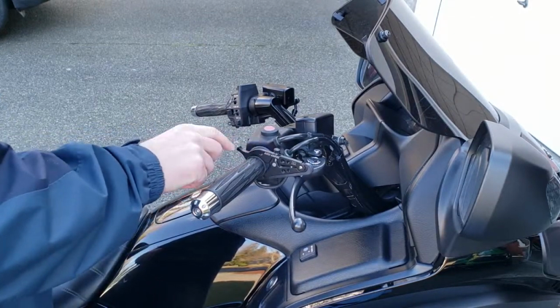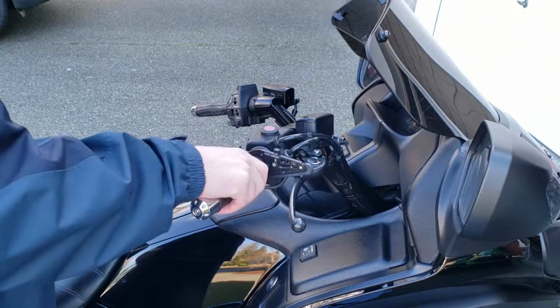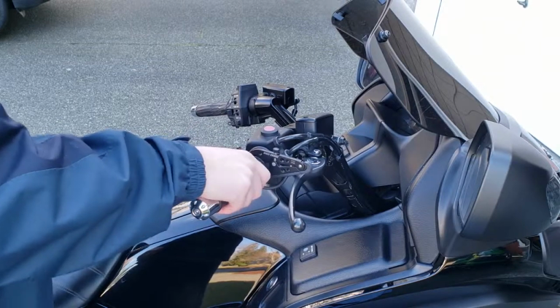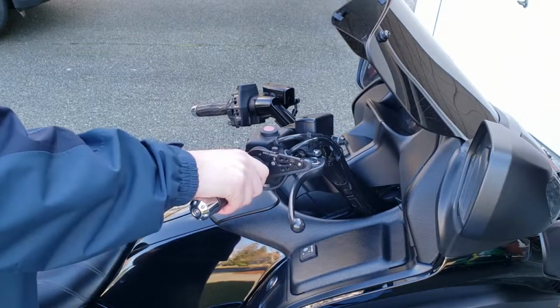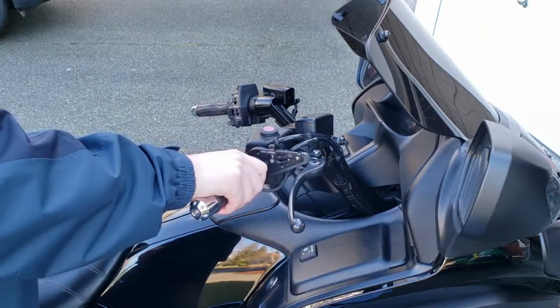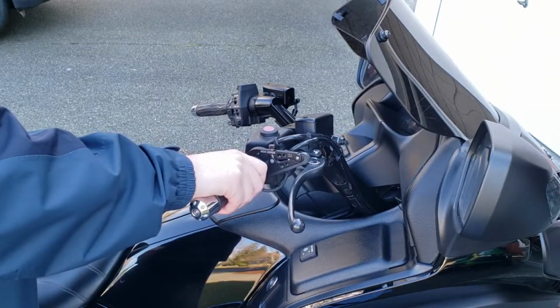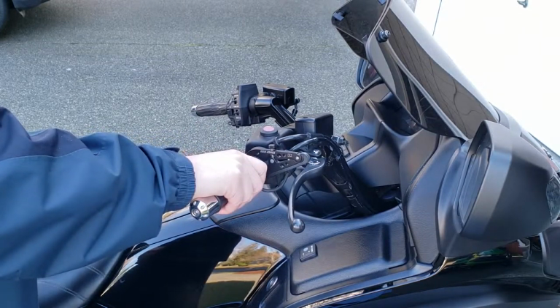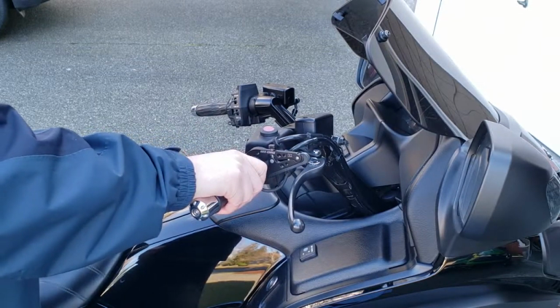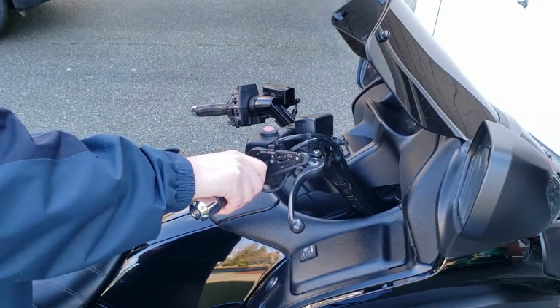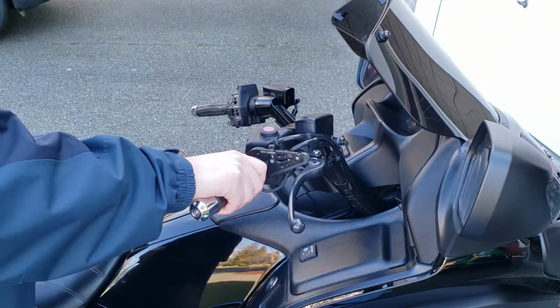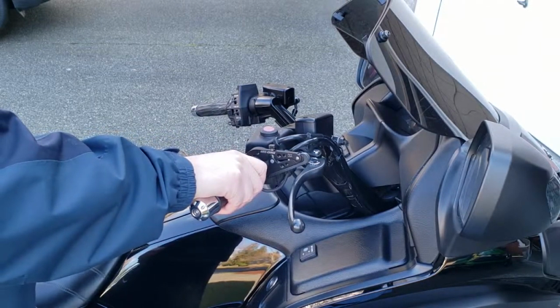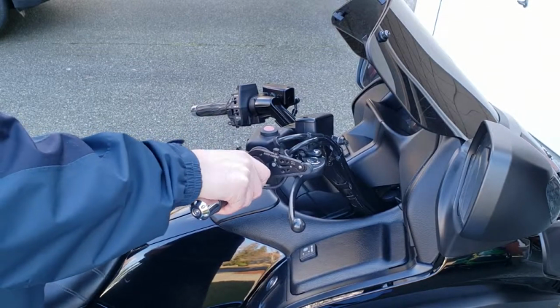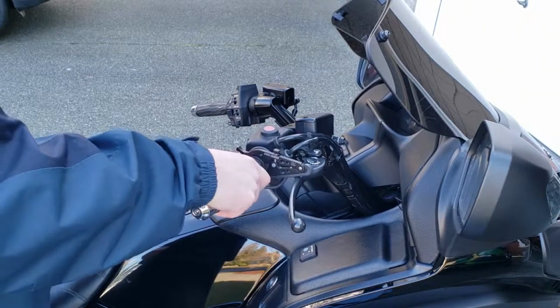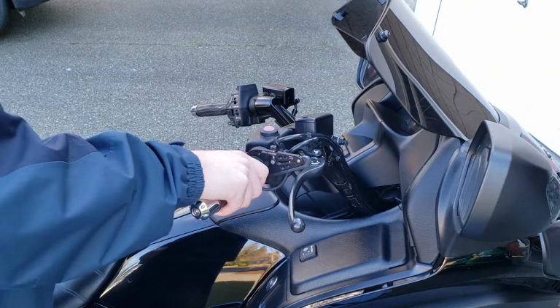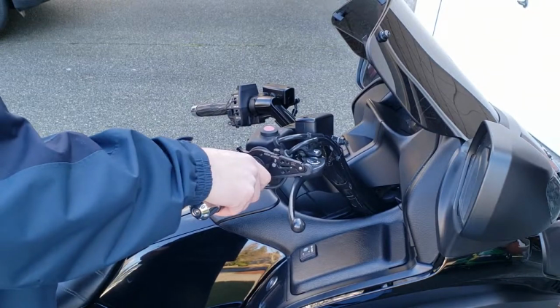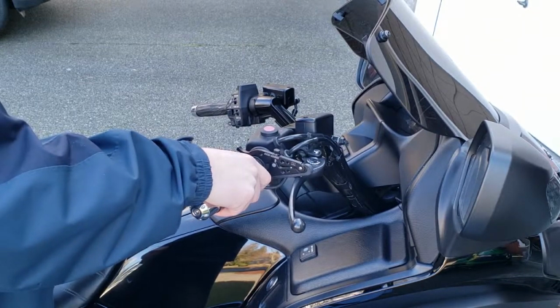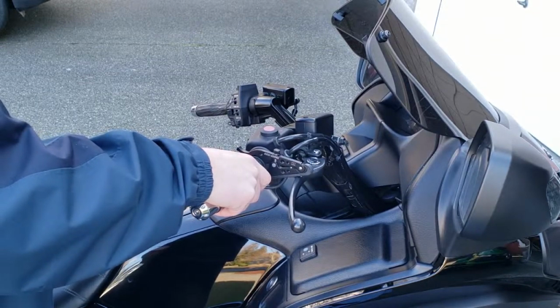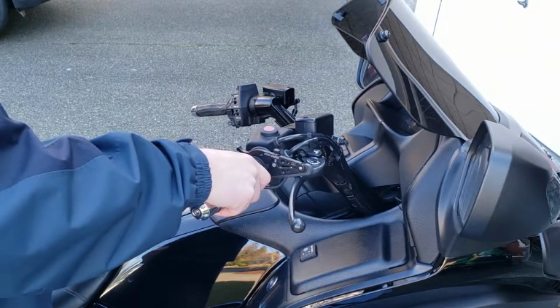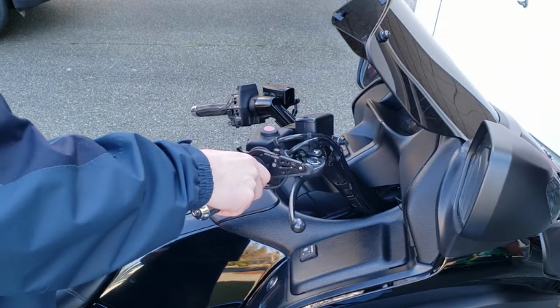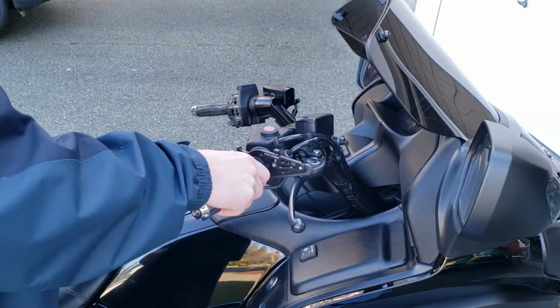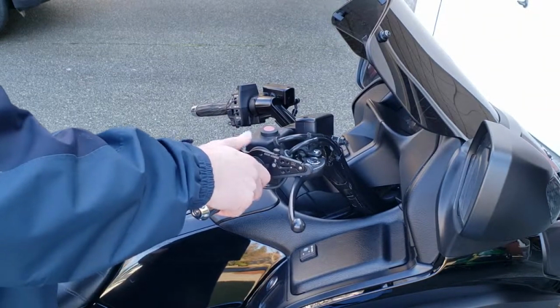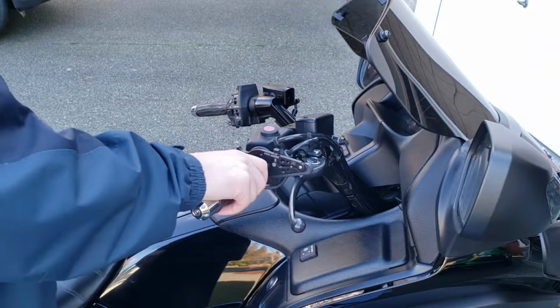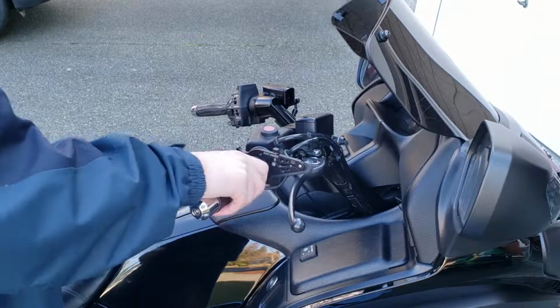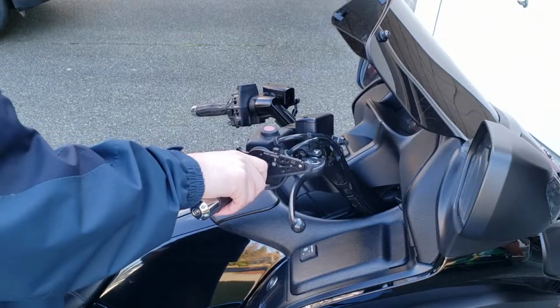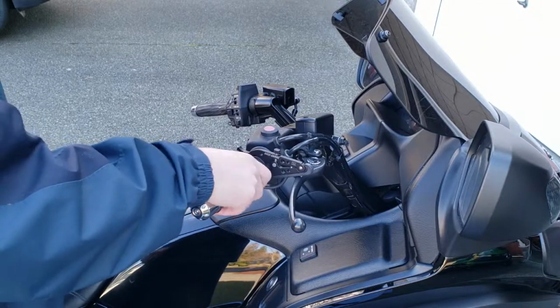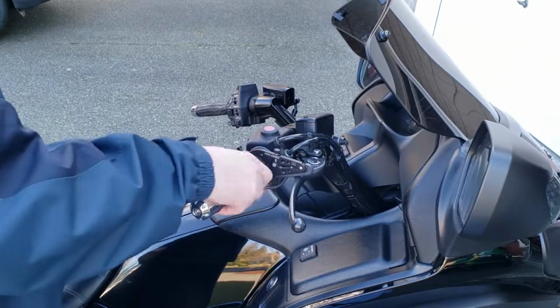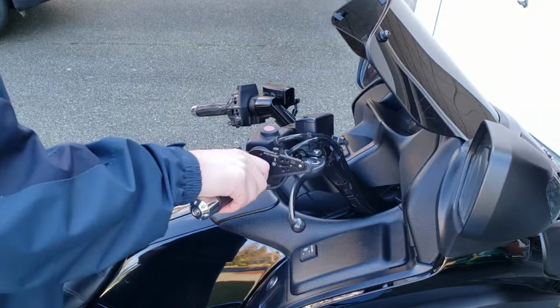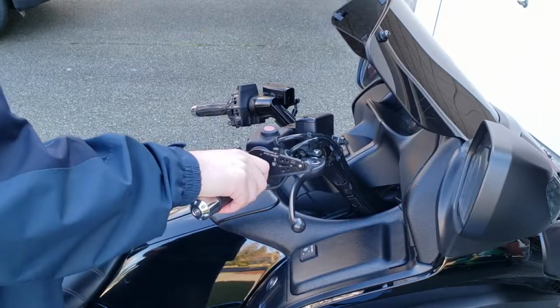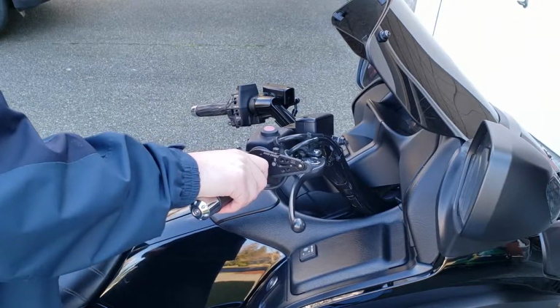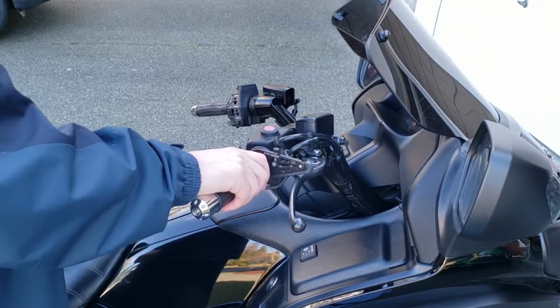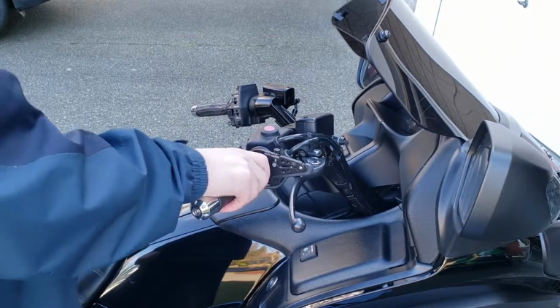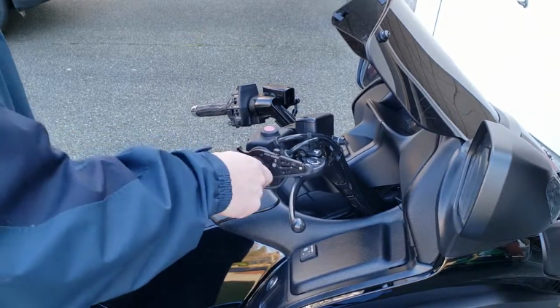With the locking clamps, once you get your throttle in a position, you lock it, but then you can't do any fine adjustment. You find yourself unlocking it, repositioning your throttle to your next position, and then re-locking it.